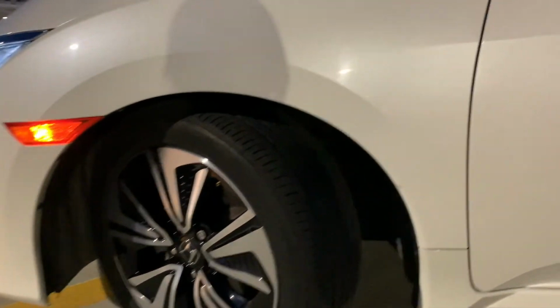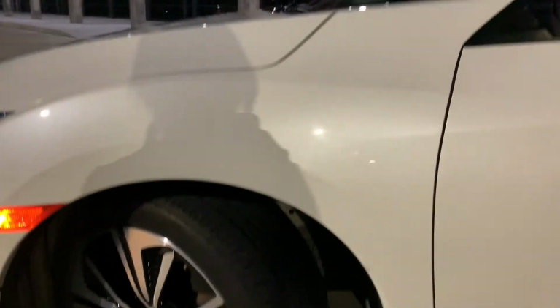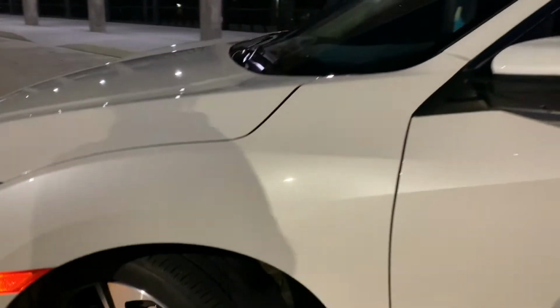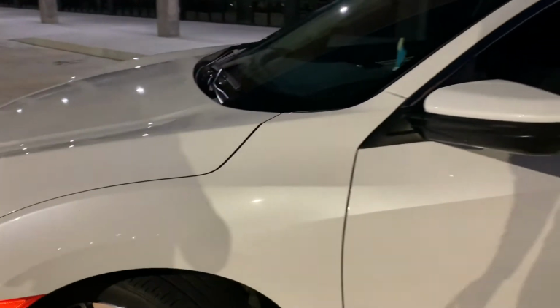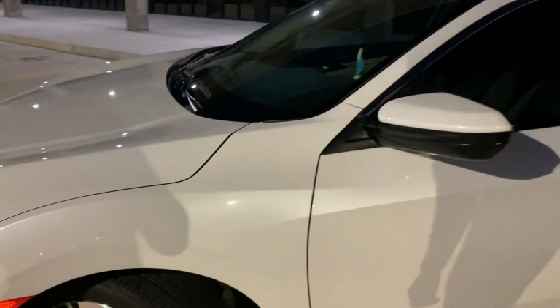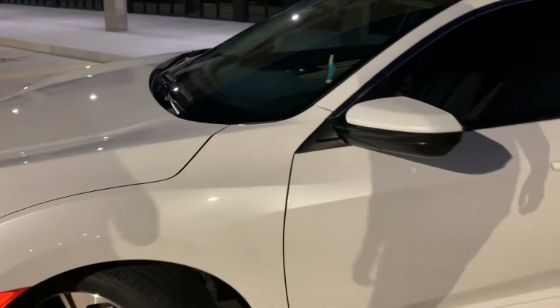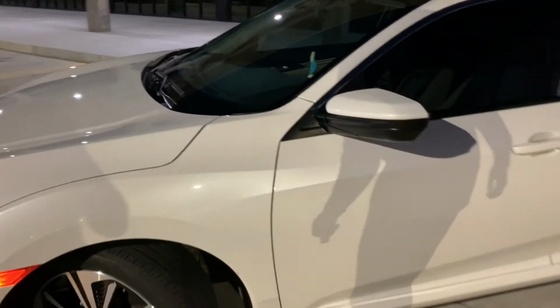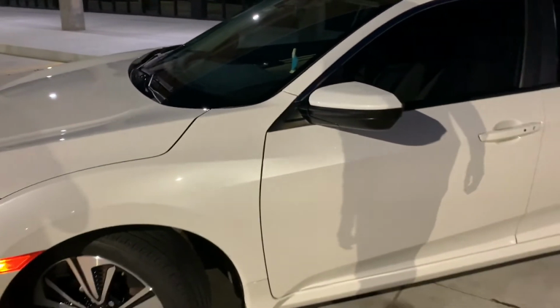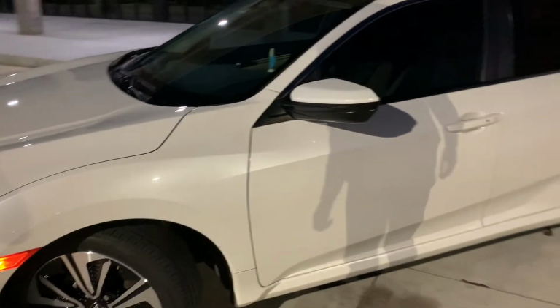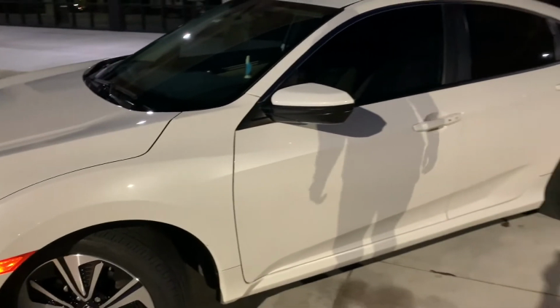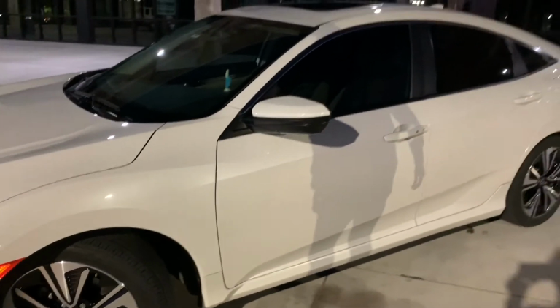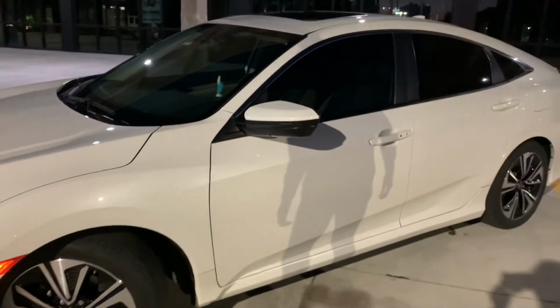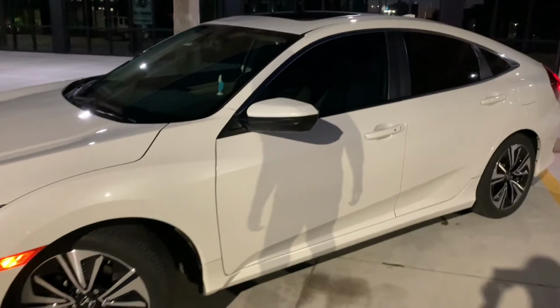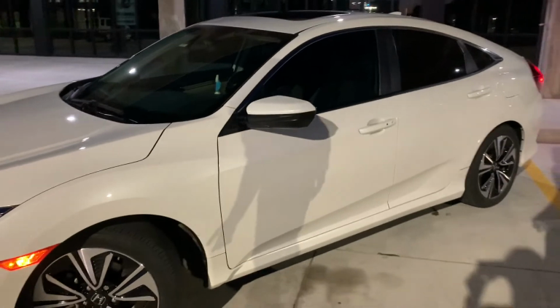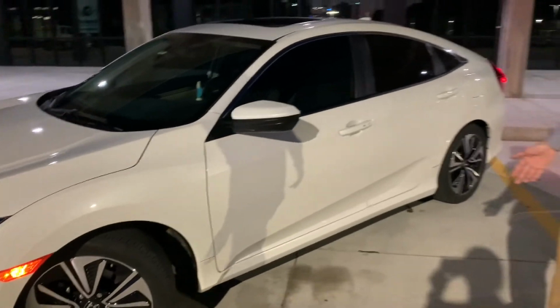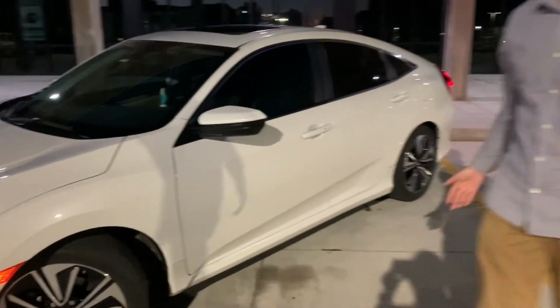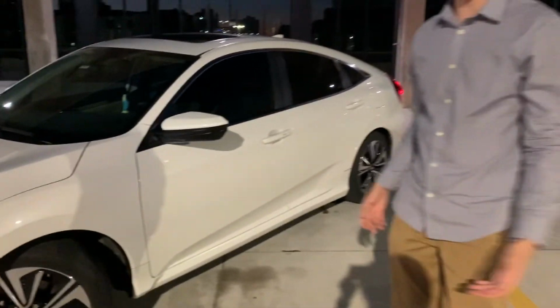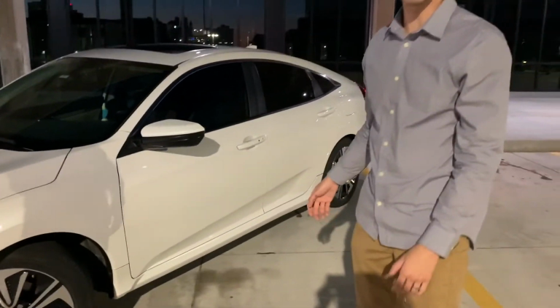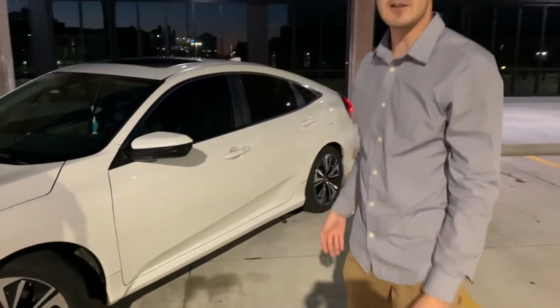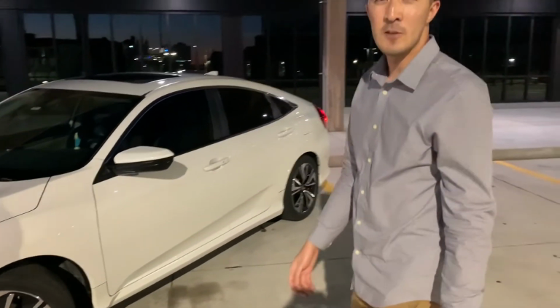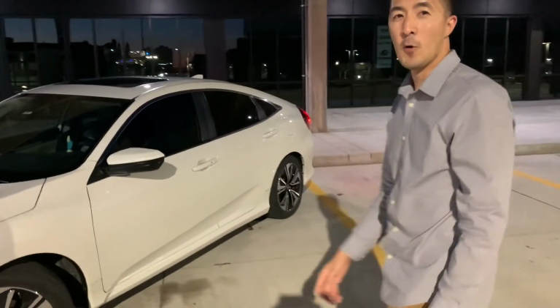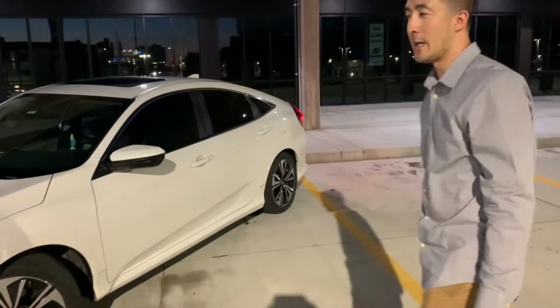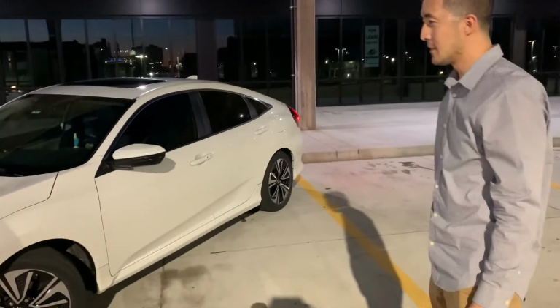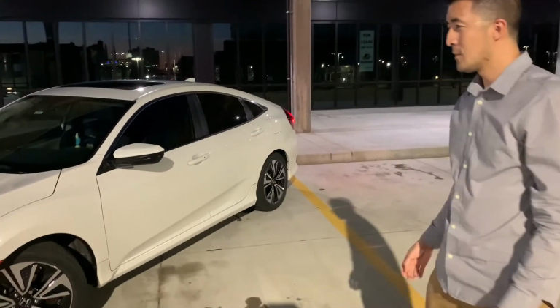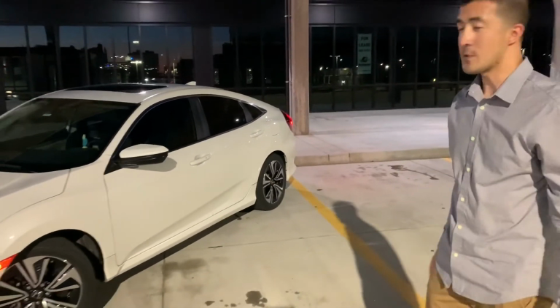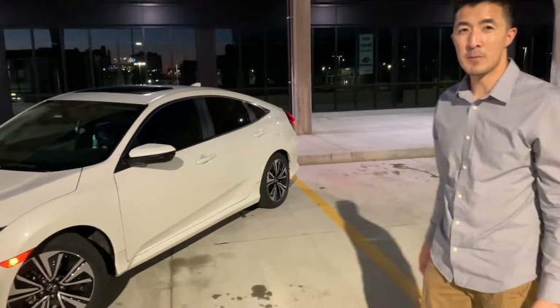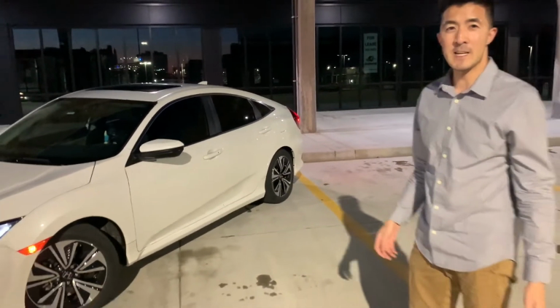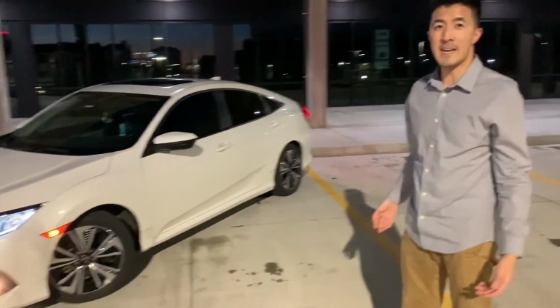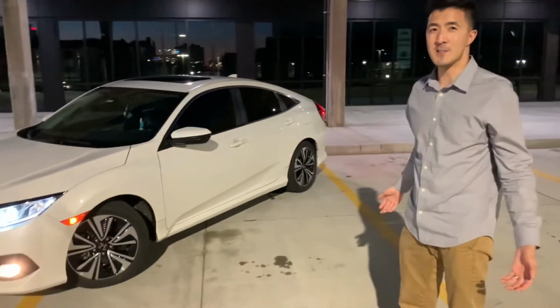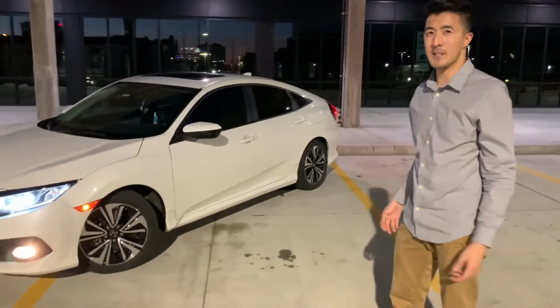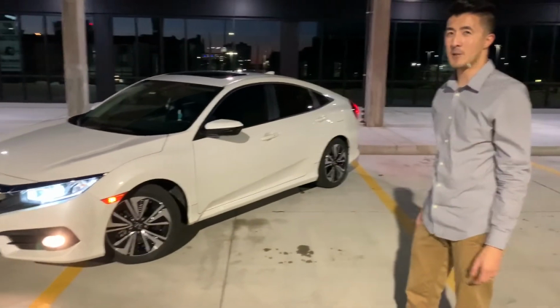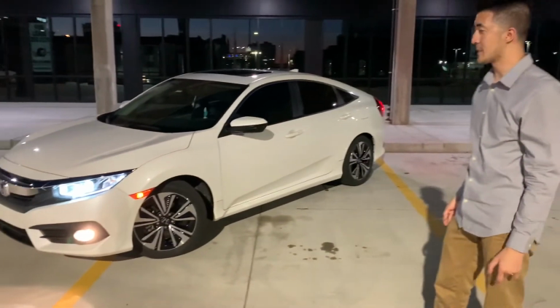It gets great gas mileage. Love the gas mileage. Love the fact that I can fill up the tank for like 14 bucks now that gas is only $1.60.